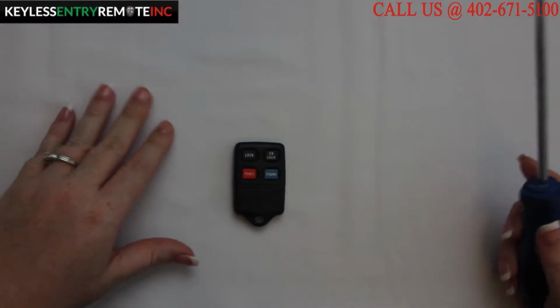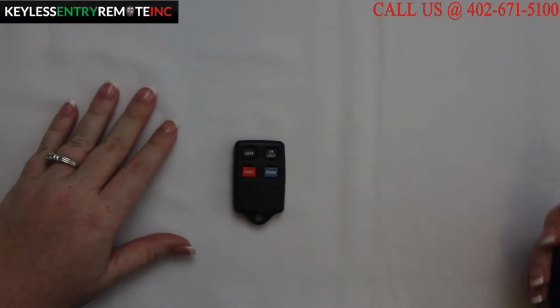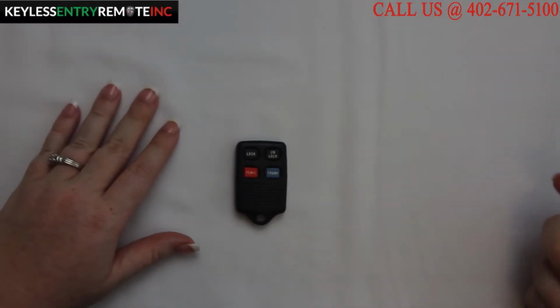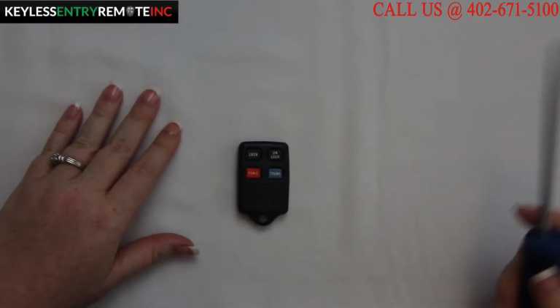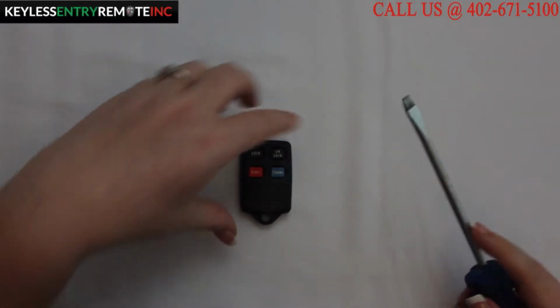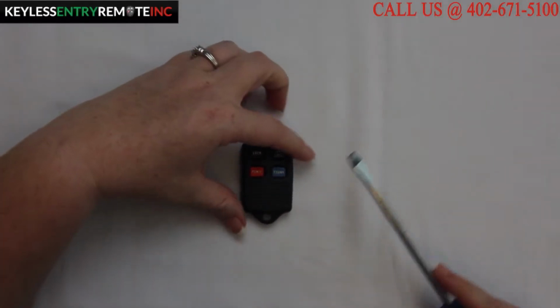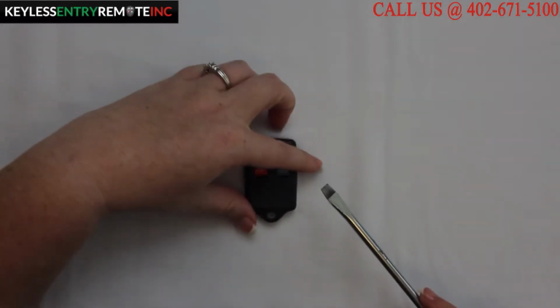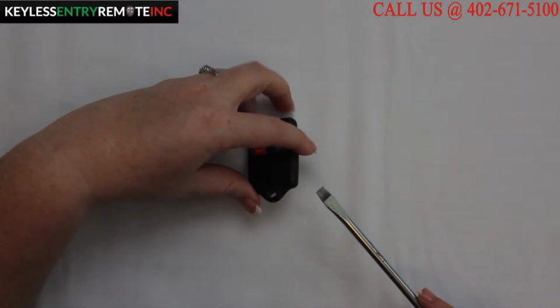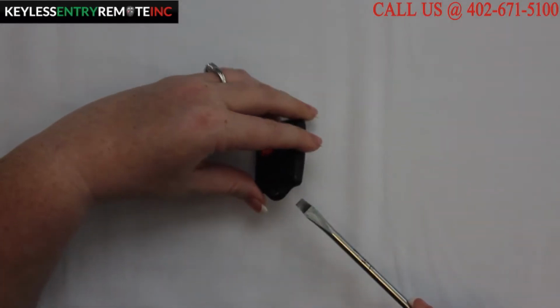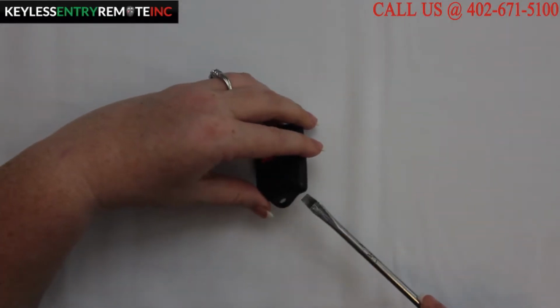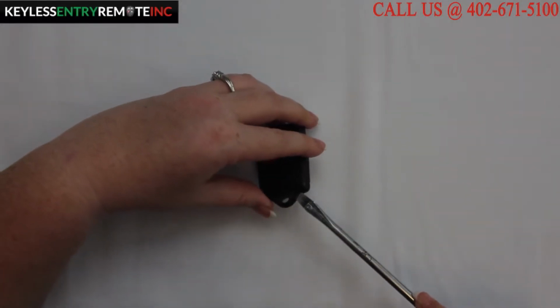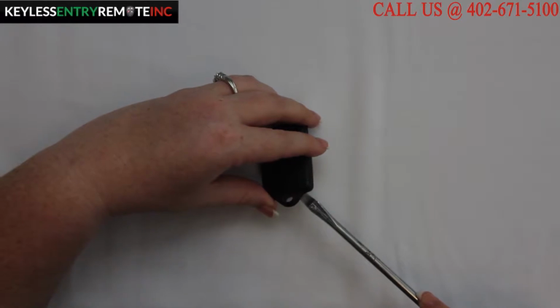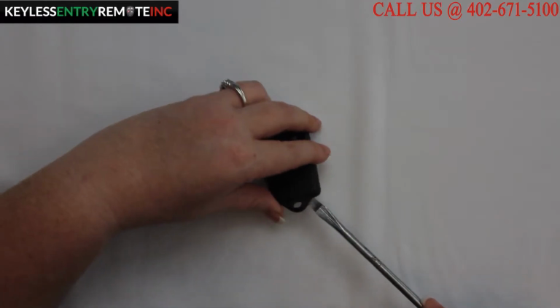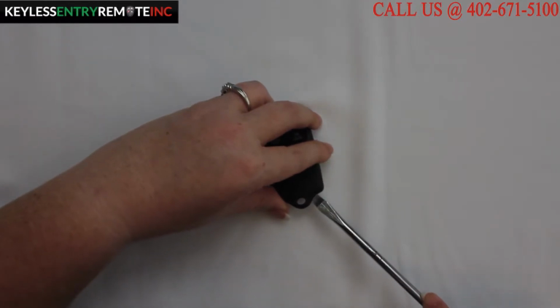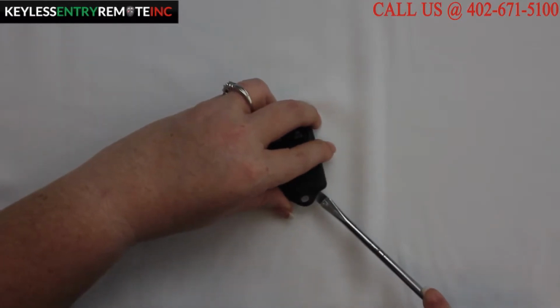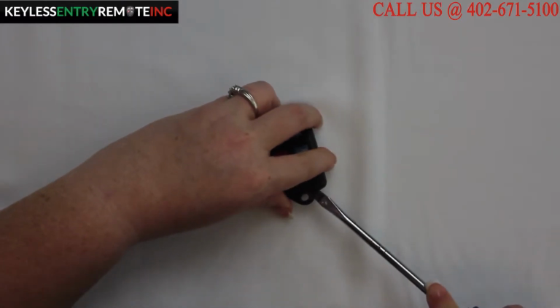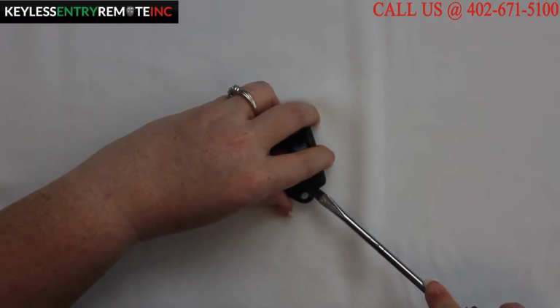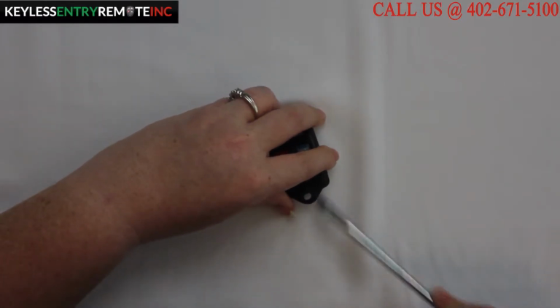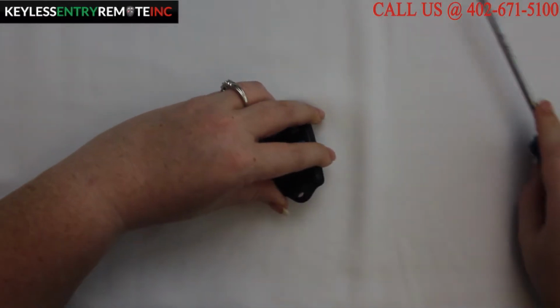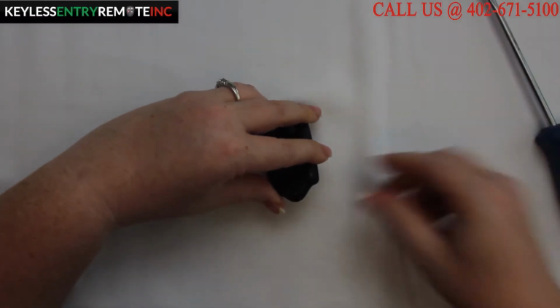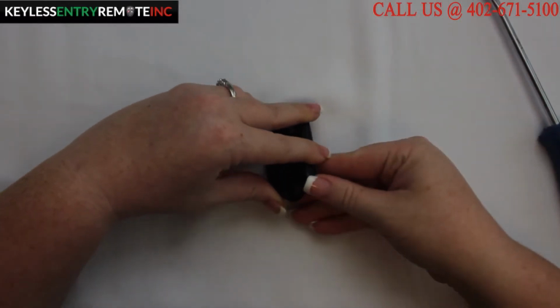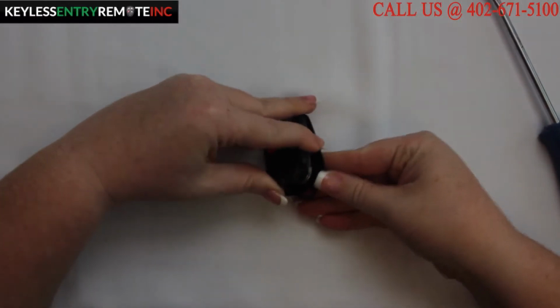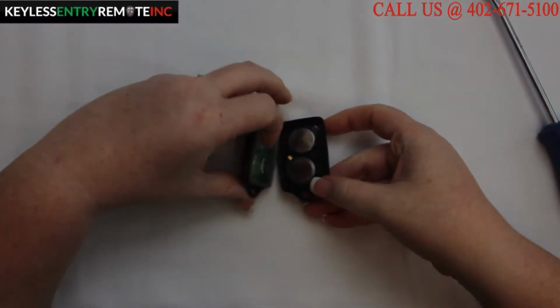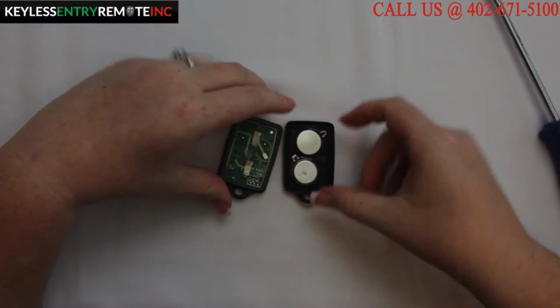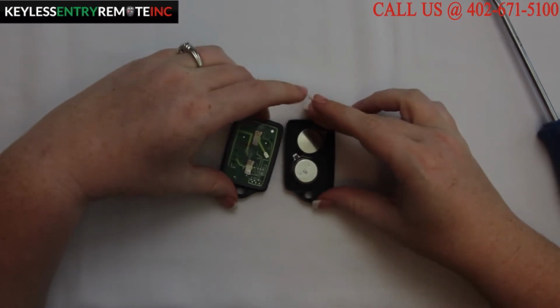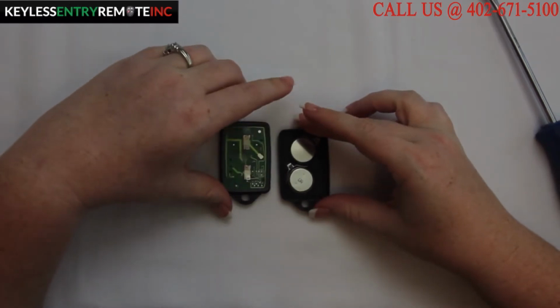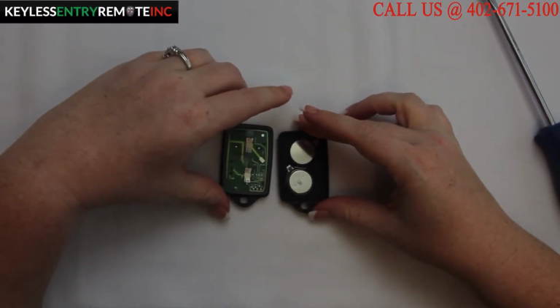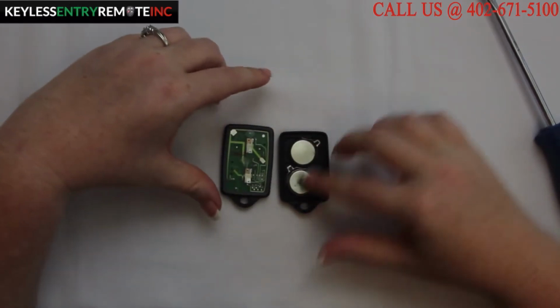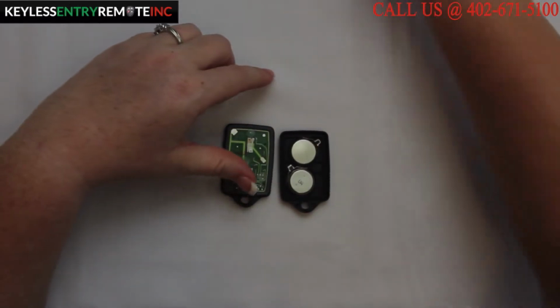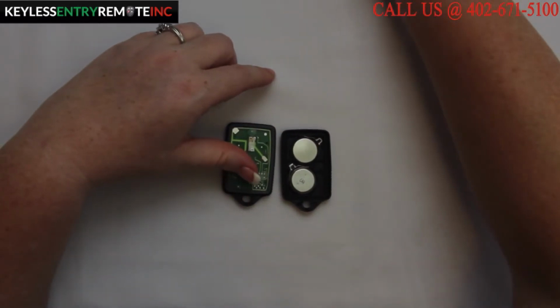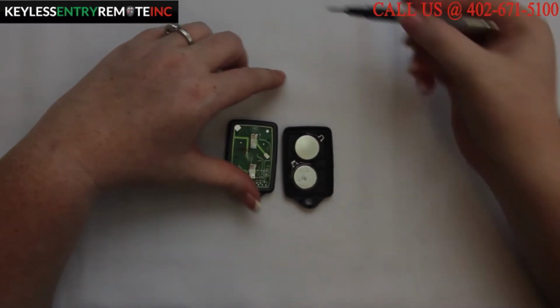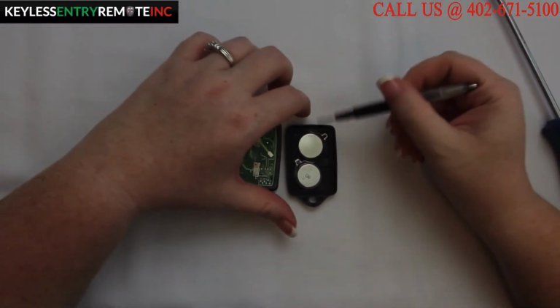To open the key fob all you will need is a screwdriver. Simply take the screwdriver and place it into the notch at the bottom of the key fob and twist. Once you have the key fob open, you'll see the batteries are located here.